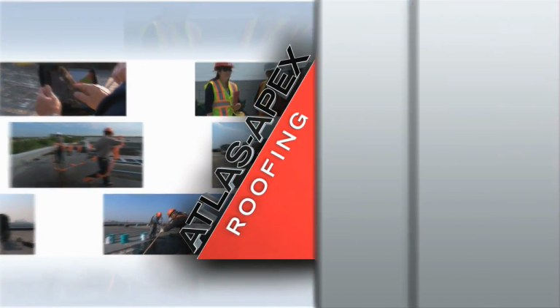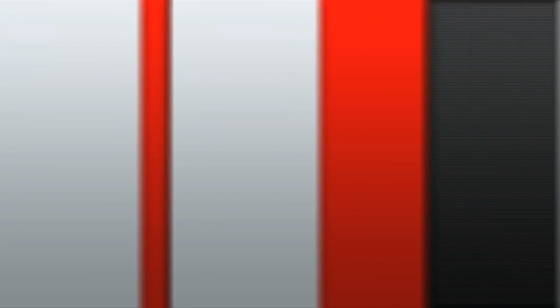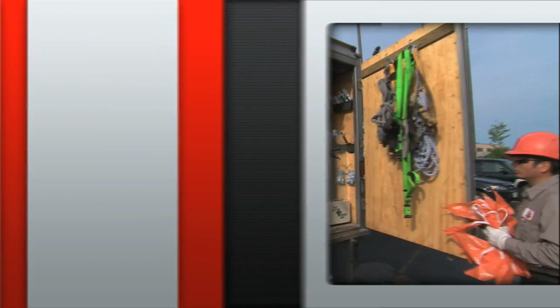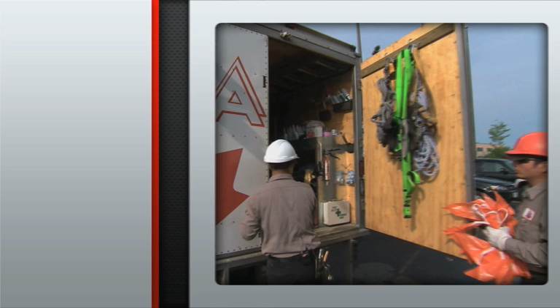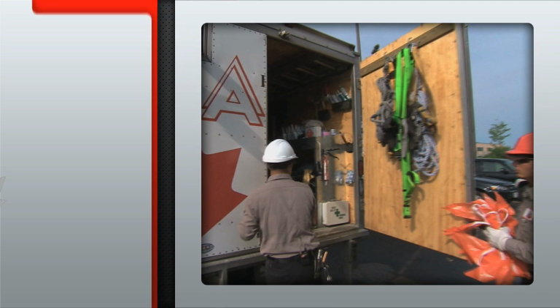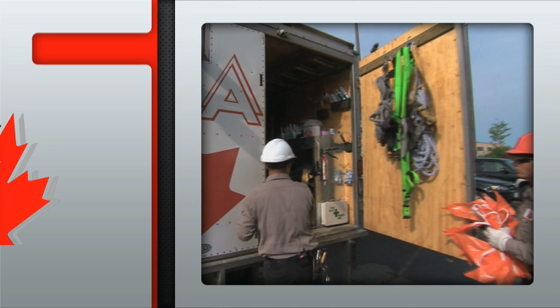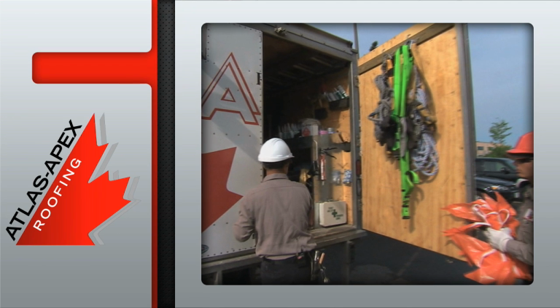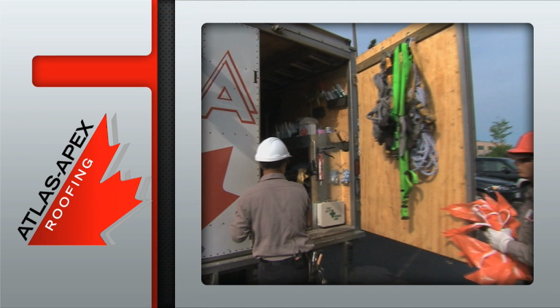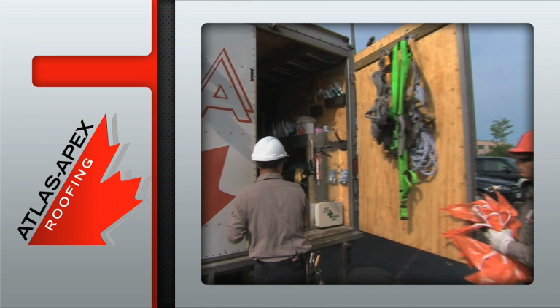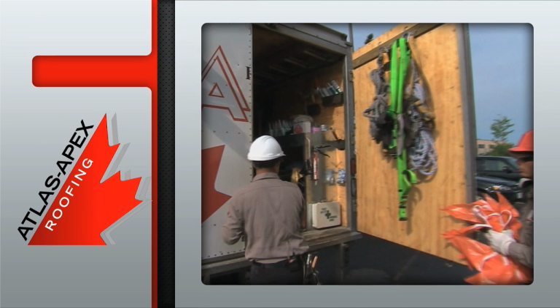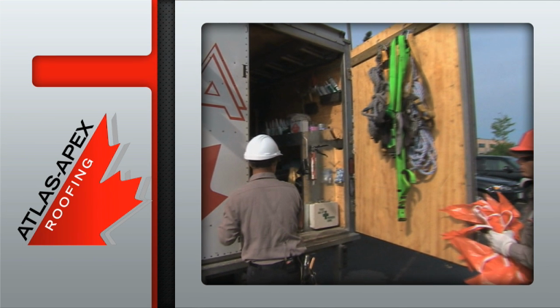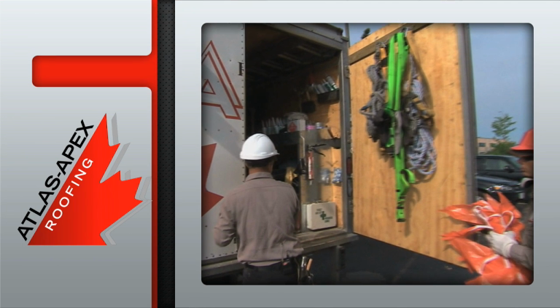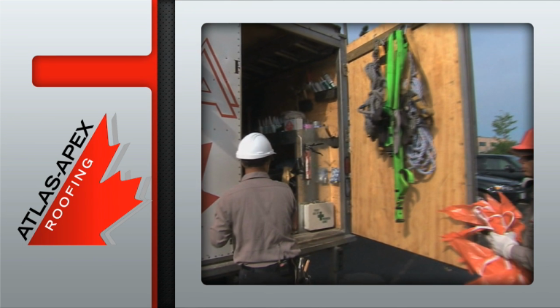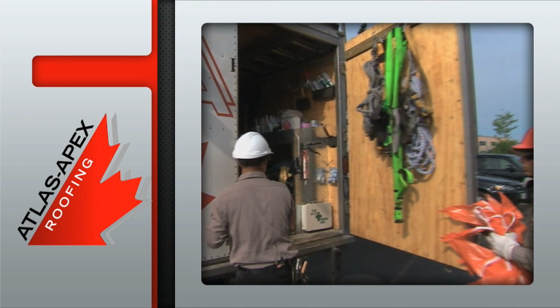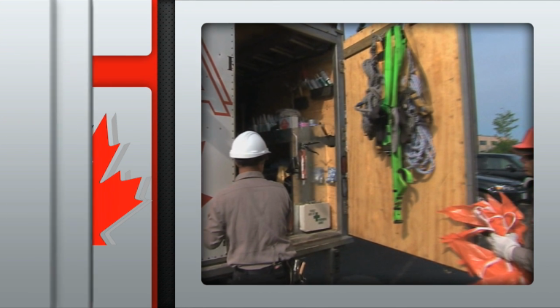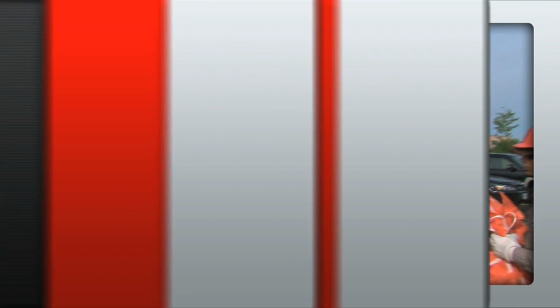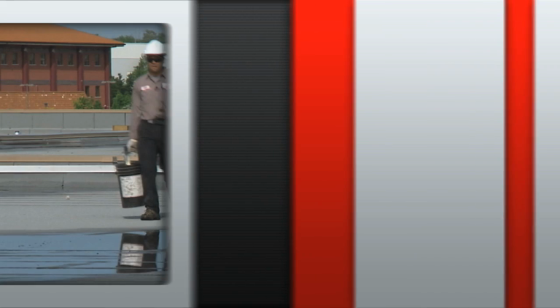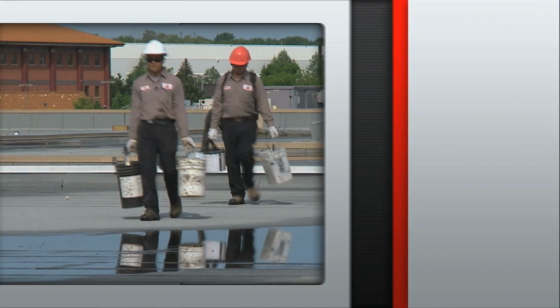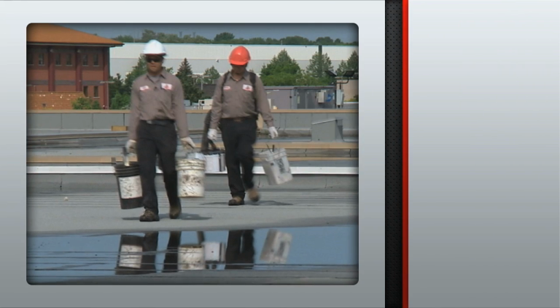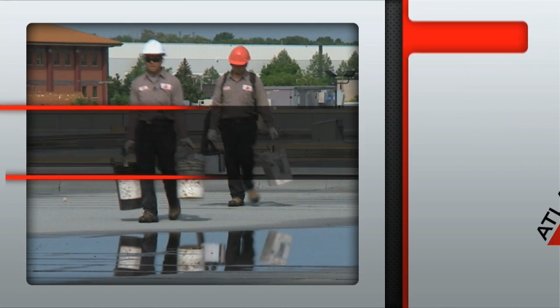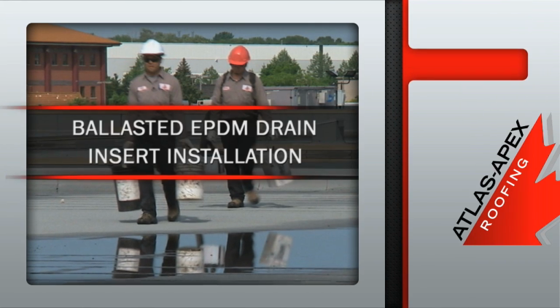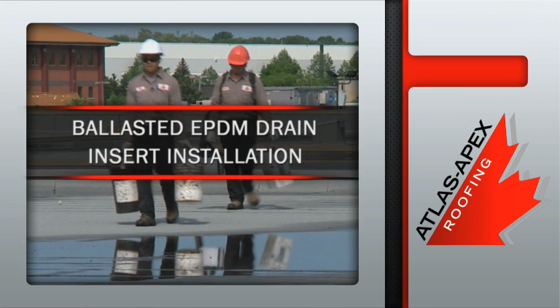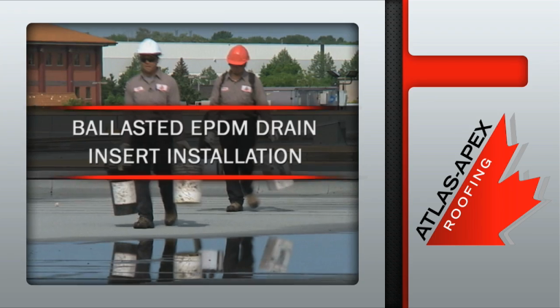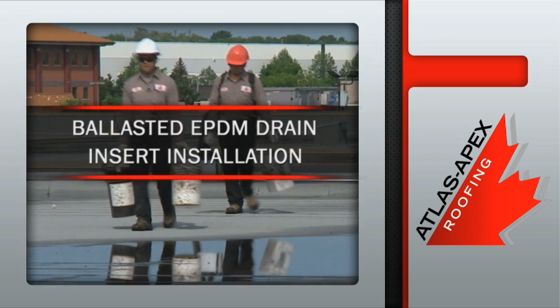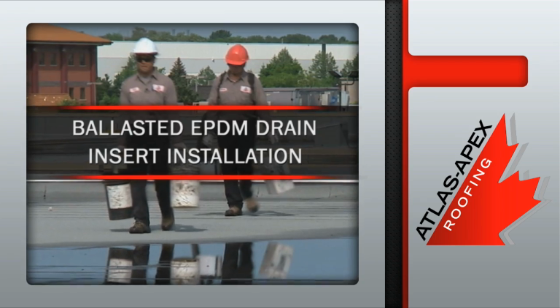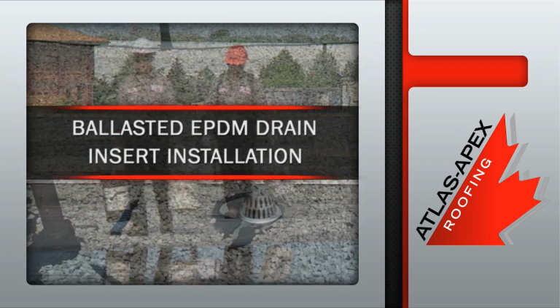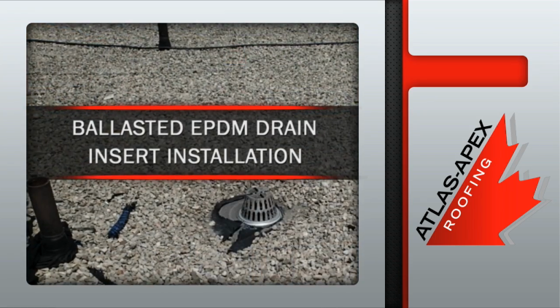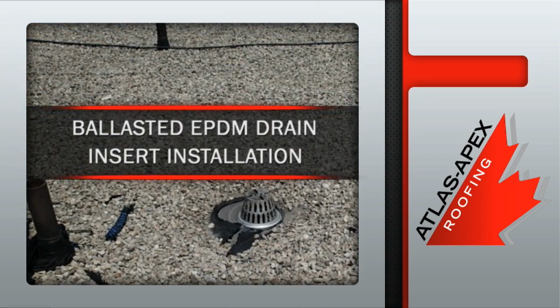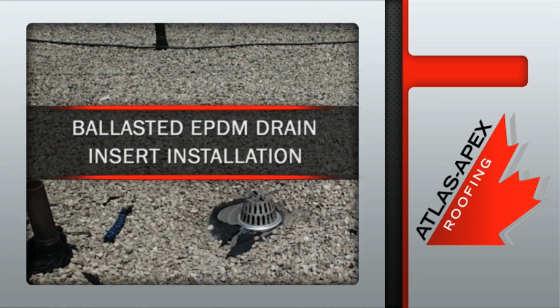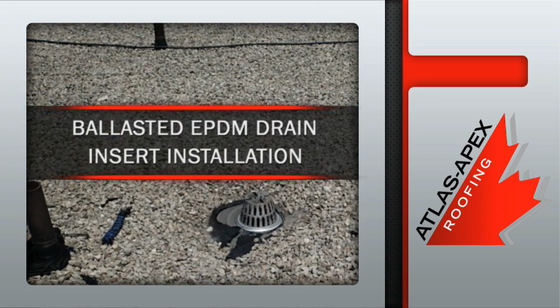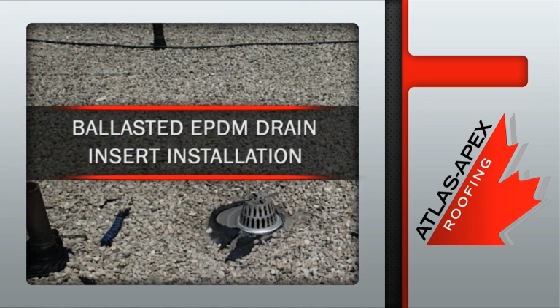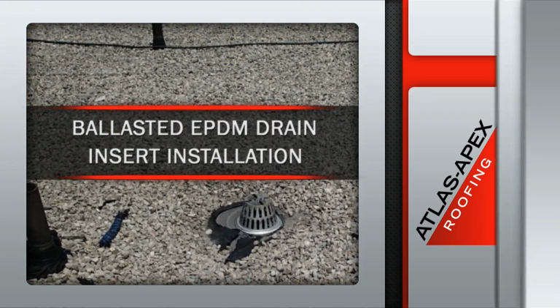Once the supplies, tools and safety equipment are loaded onto the truck, our professional crew heads out to take care of the ballasted EPDM drain insert installation.